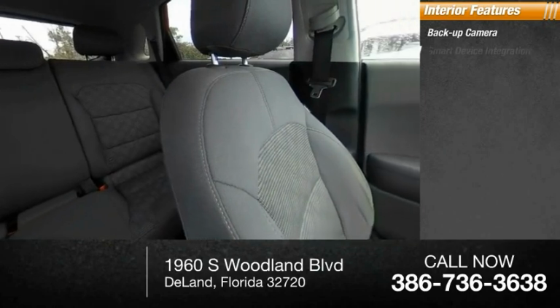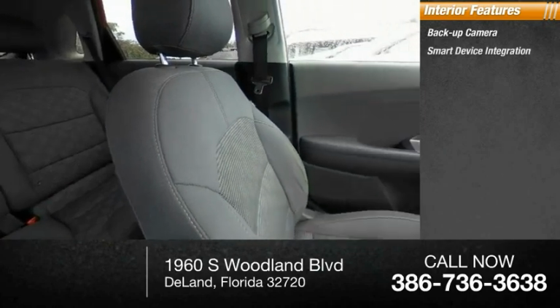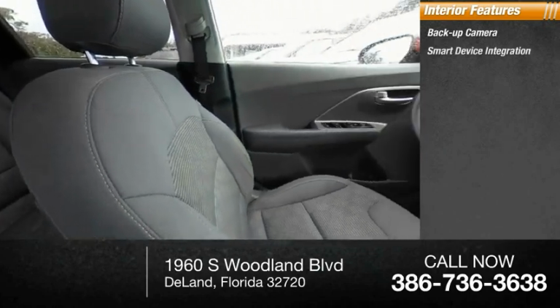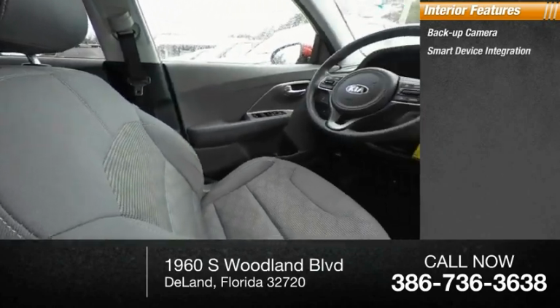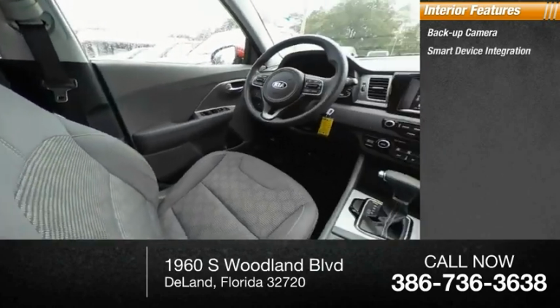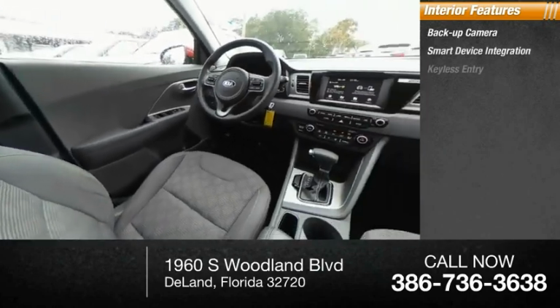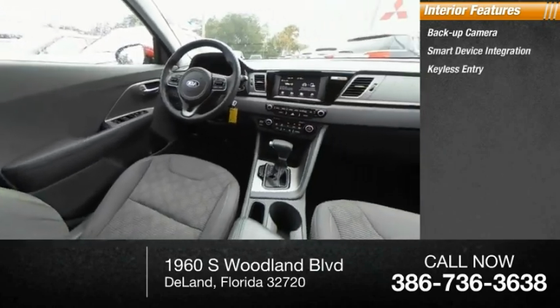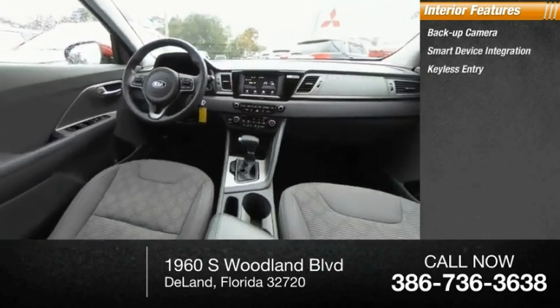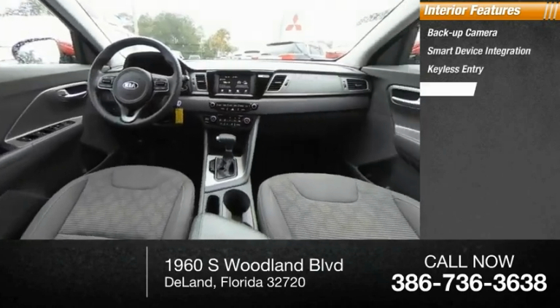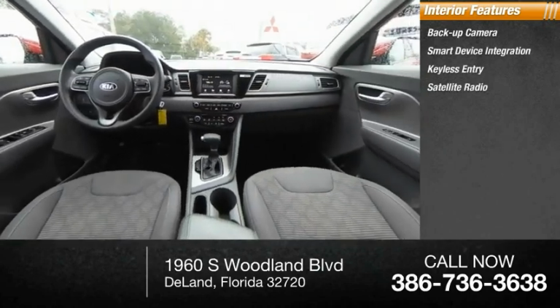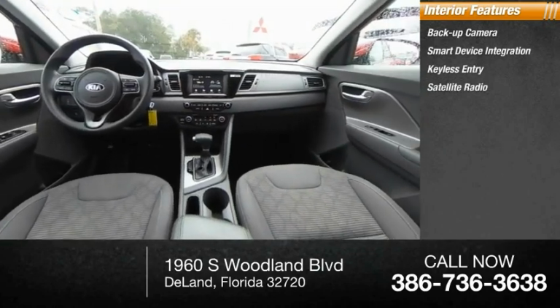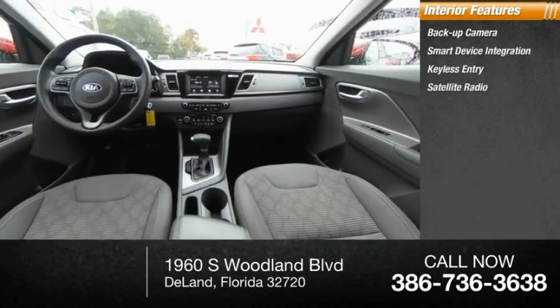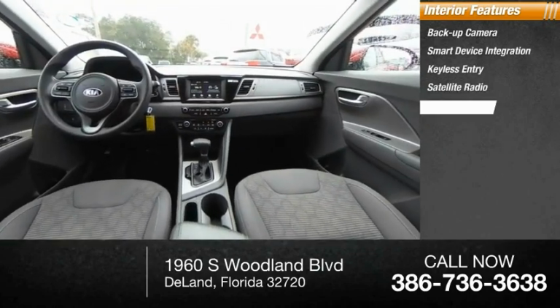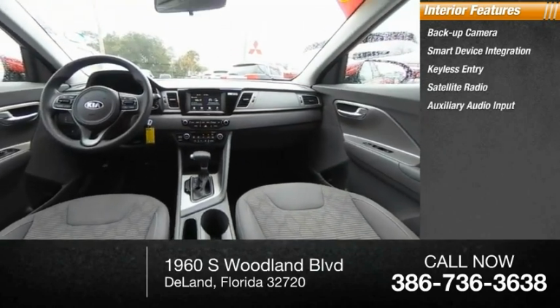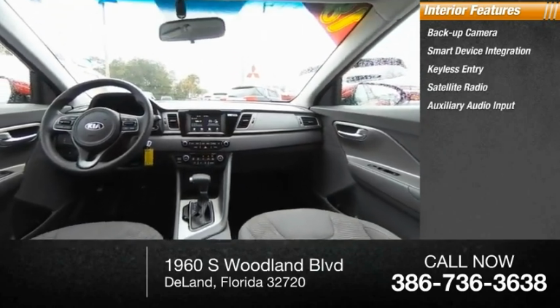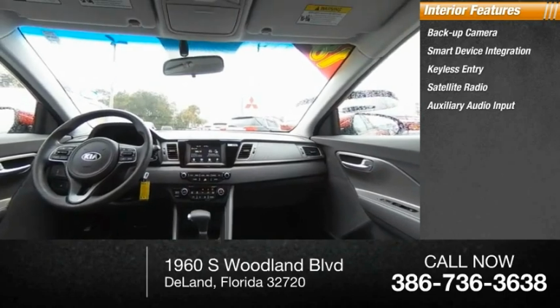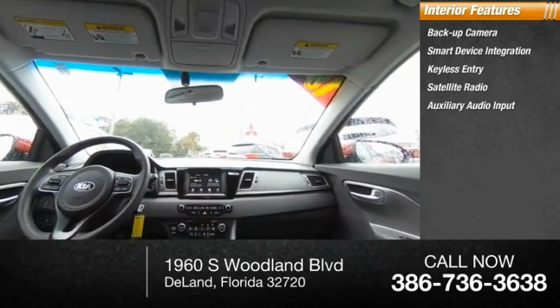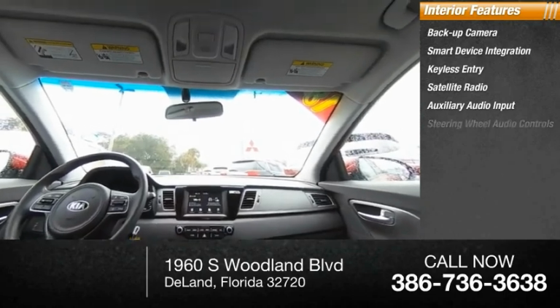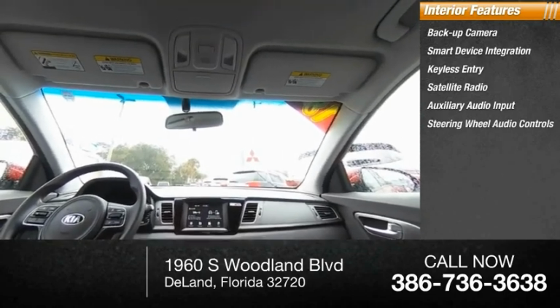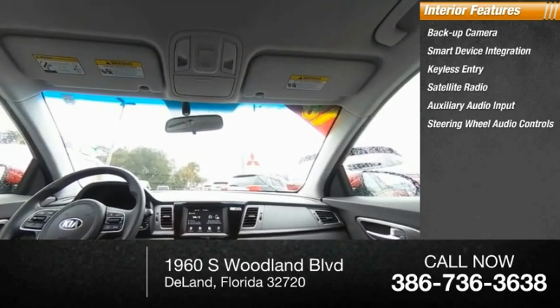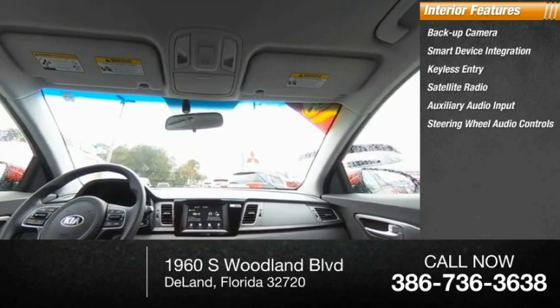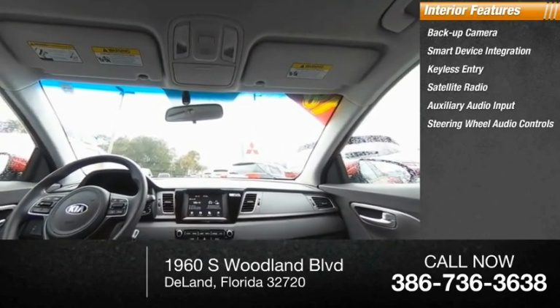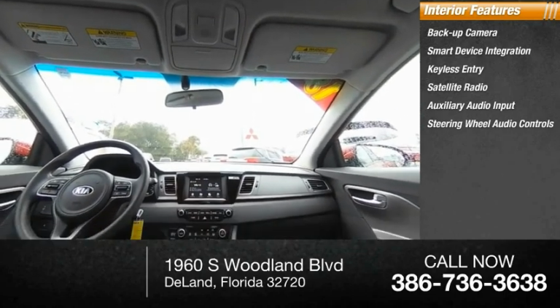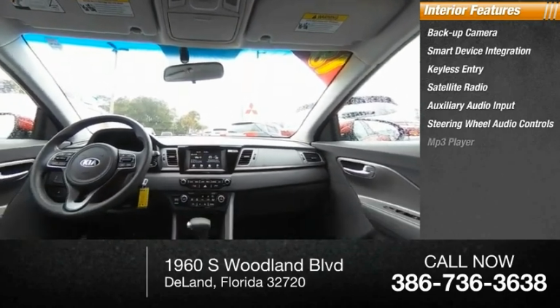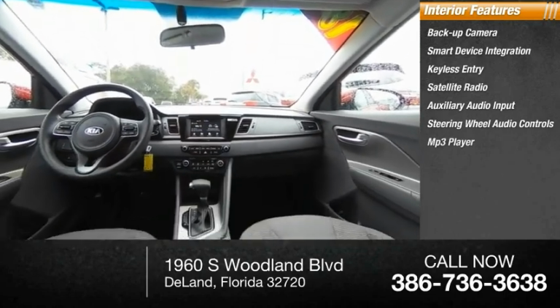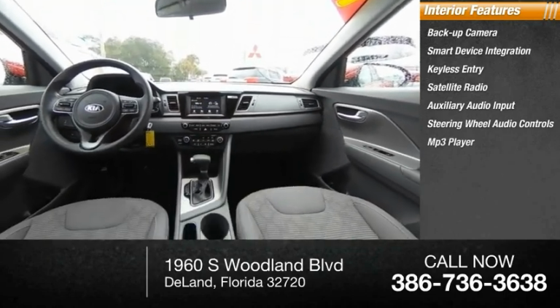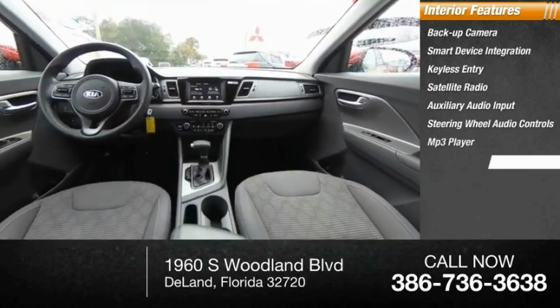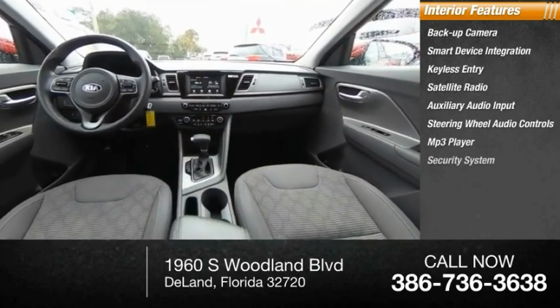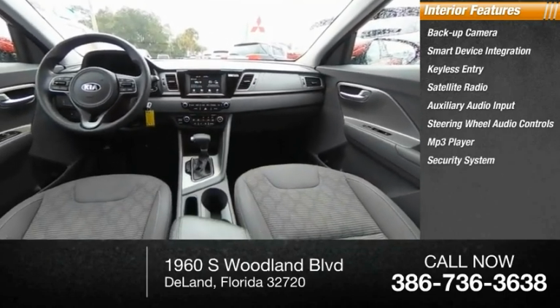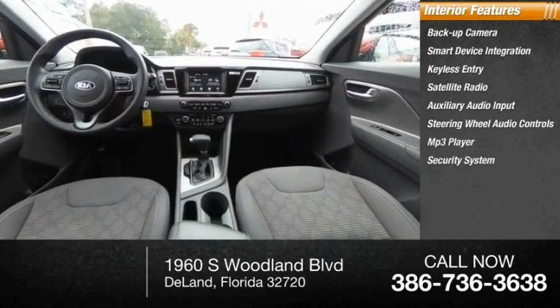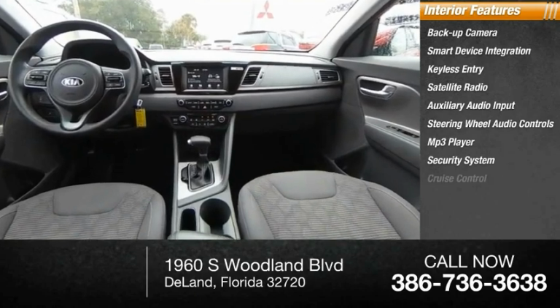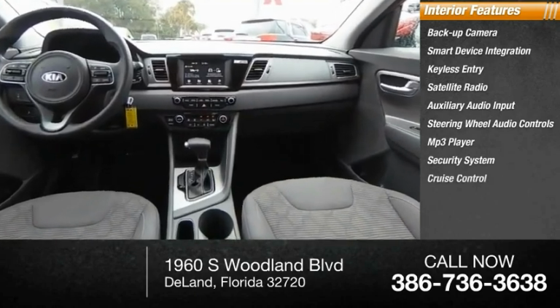Smart device integration, keyless entry, satellite radio, auxiliary audio input, steering wheel audio controls, MP3 player, security system, and cruise control.